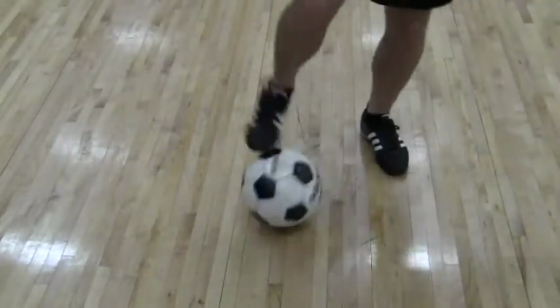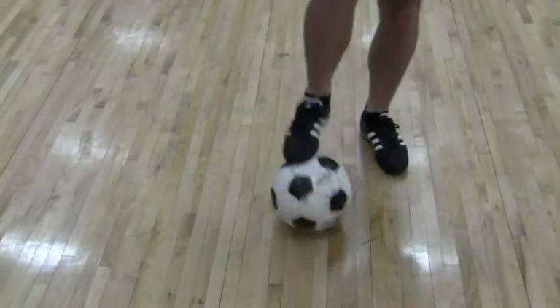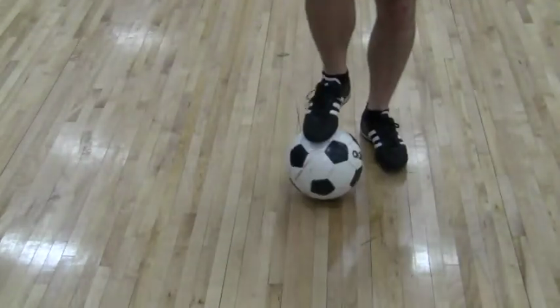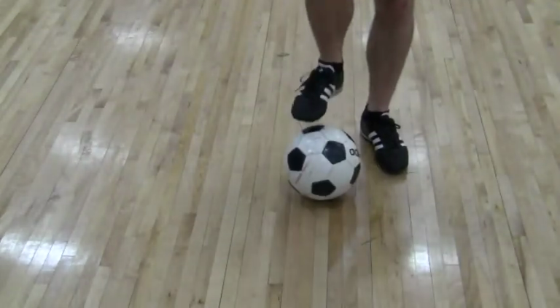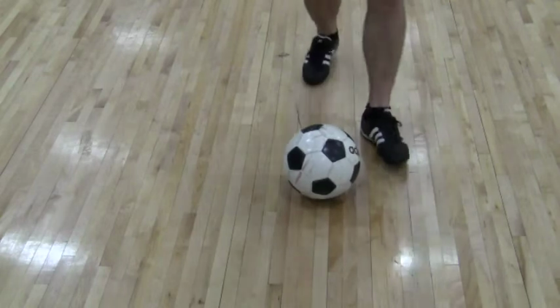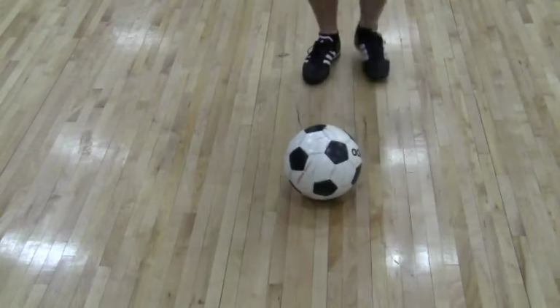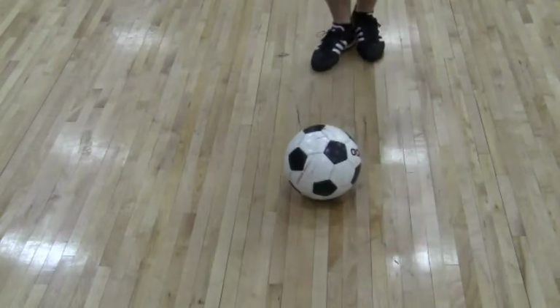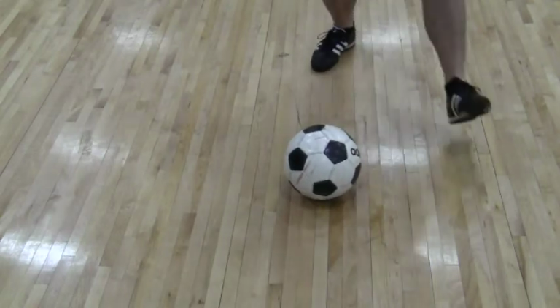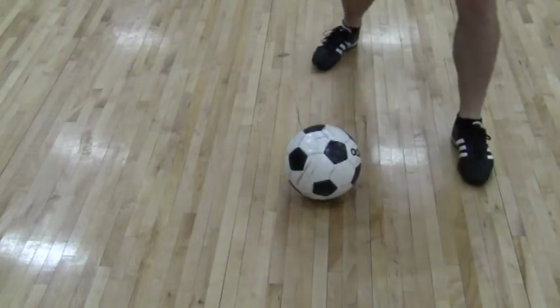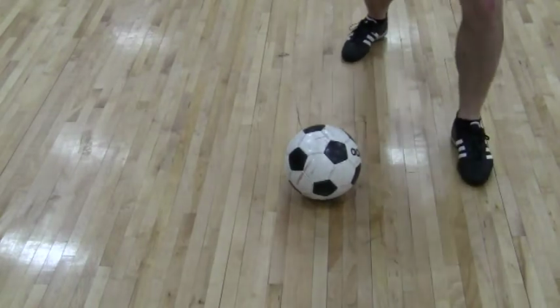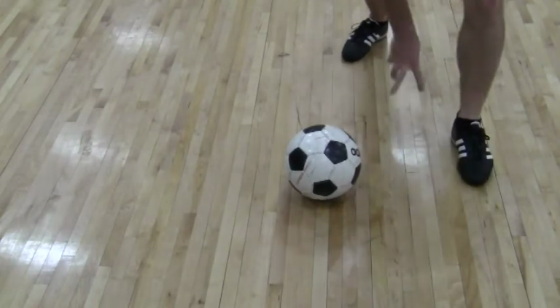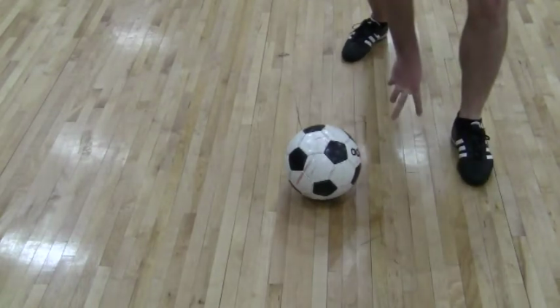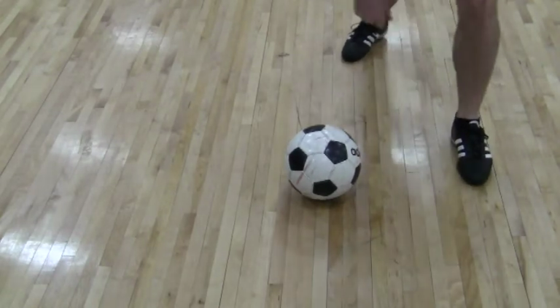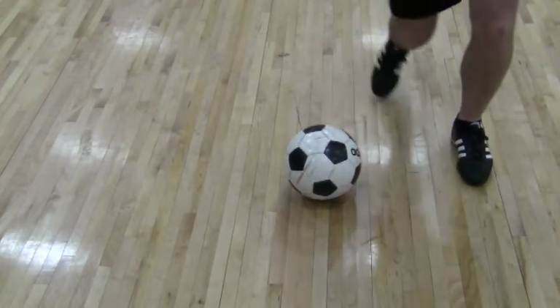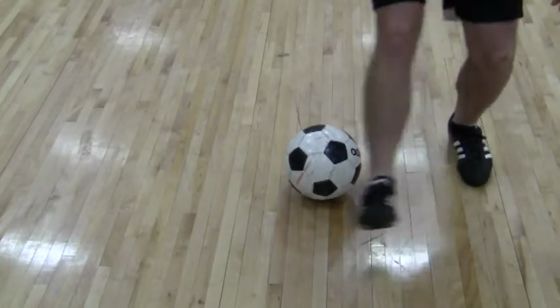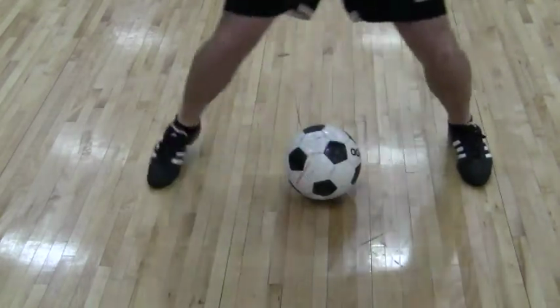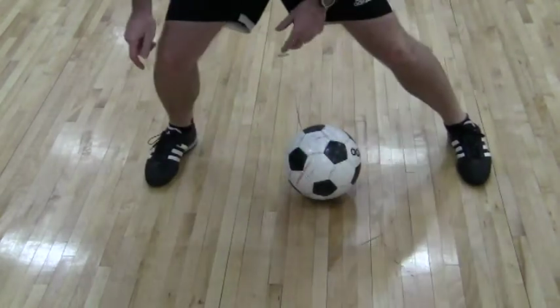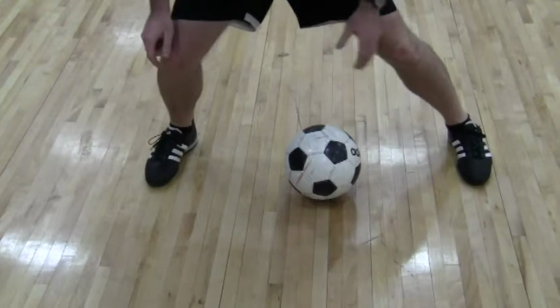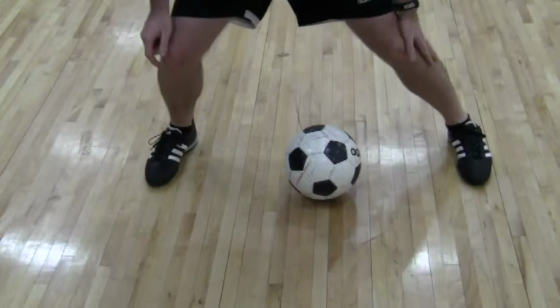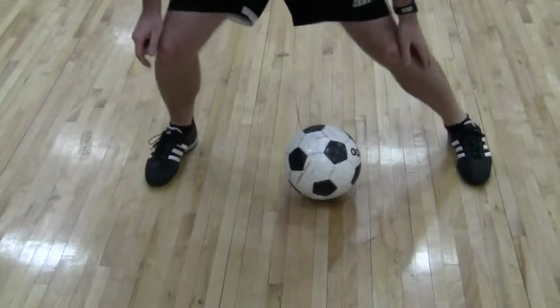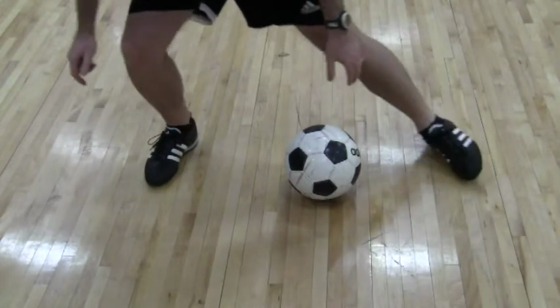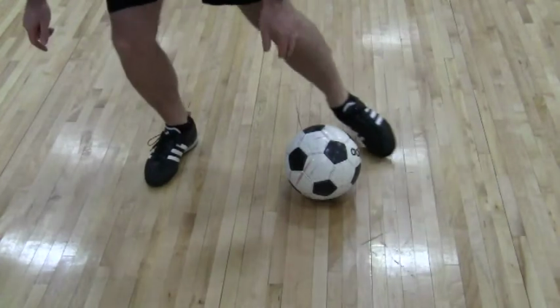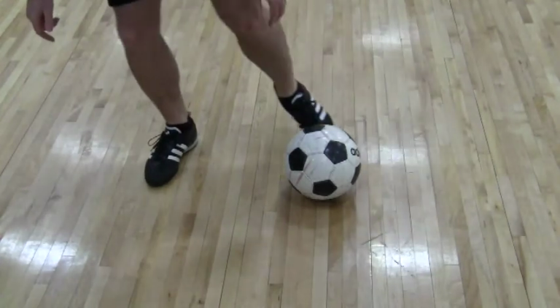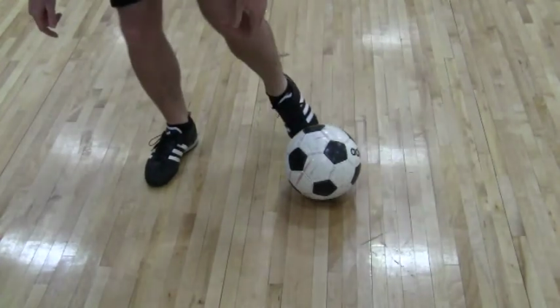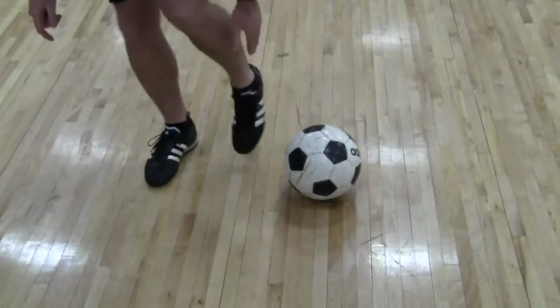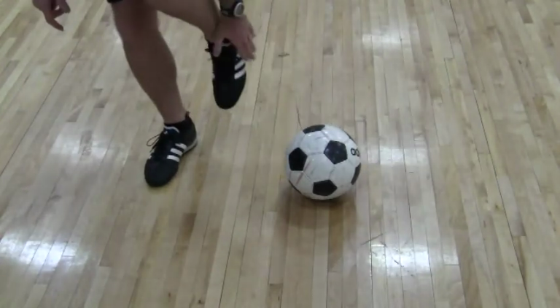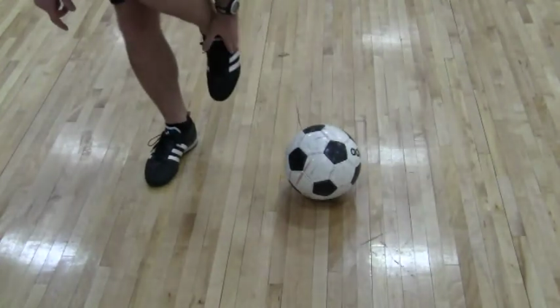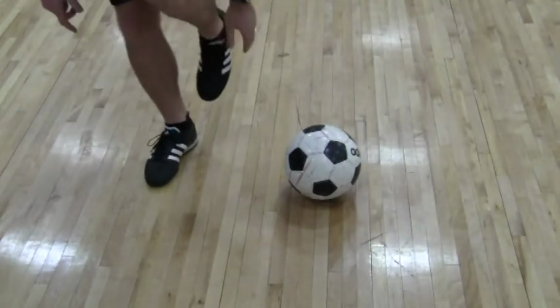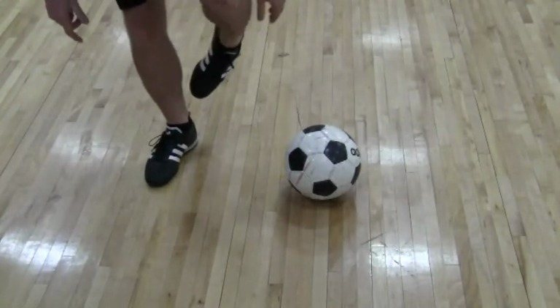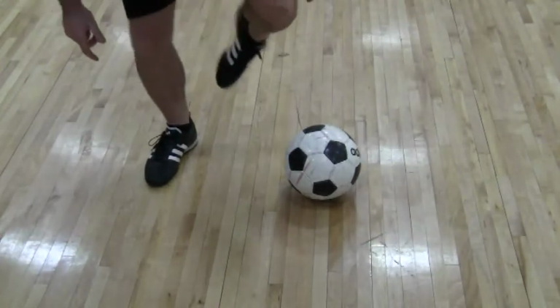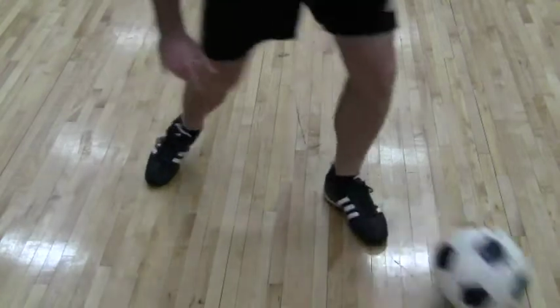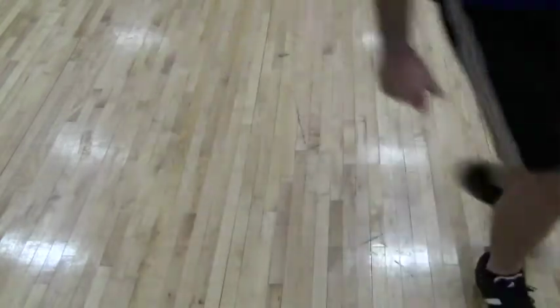And again, plant the left foot next to the ball, leave the gap, through the gap and round, then we slide underneath and with the outside of the foot, take it away.